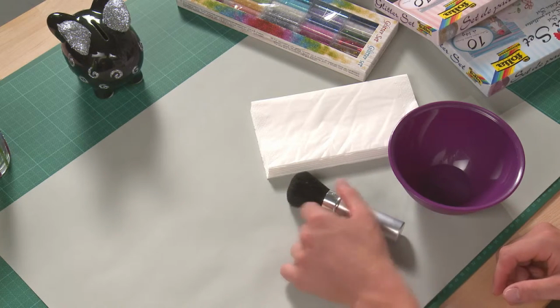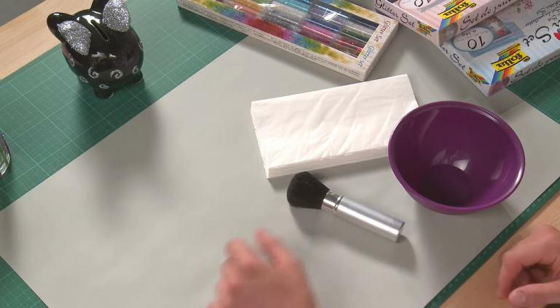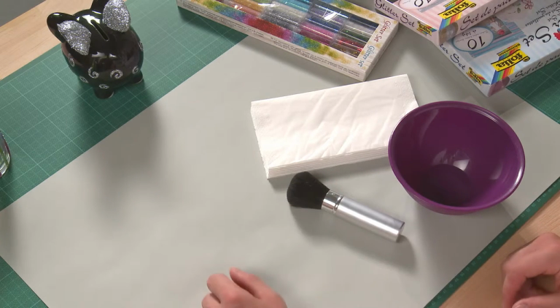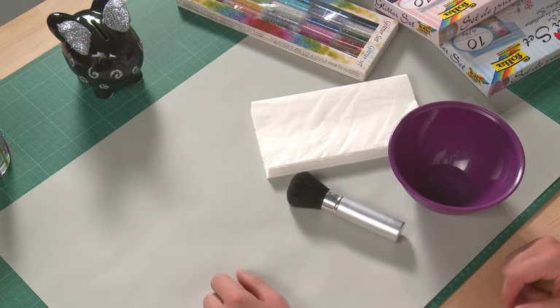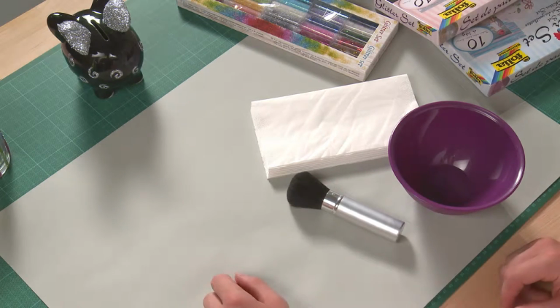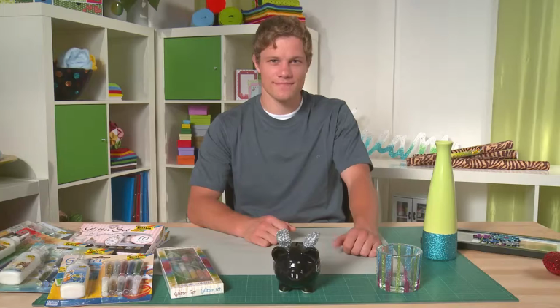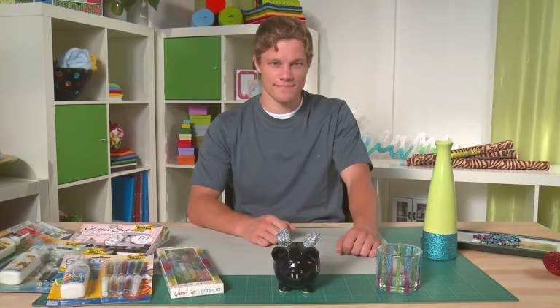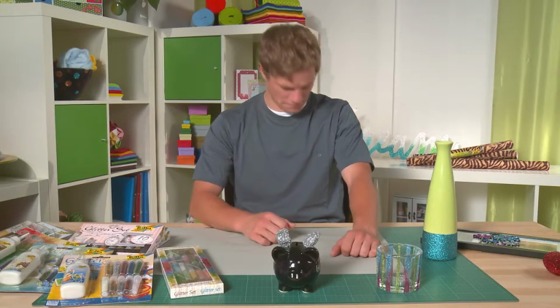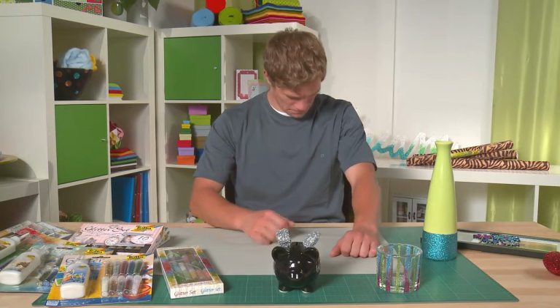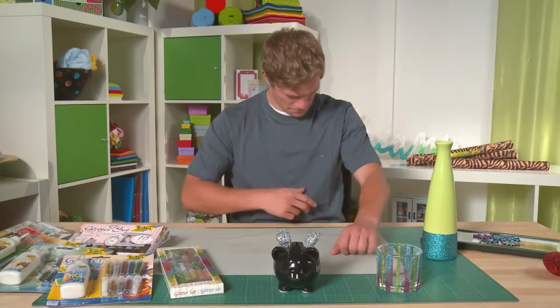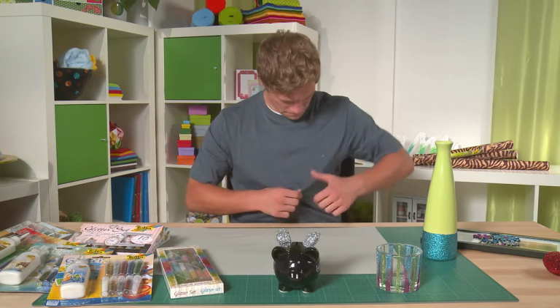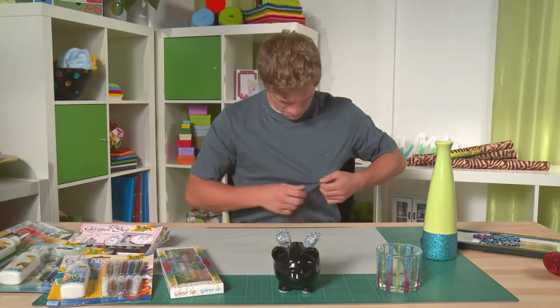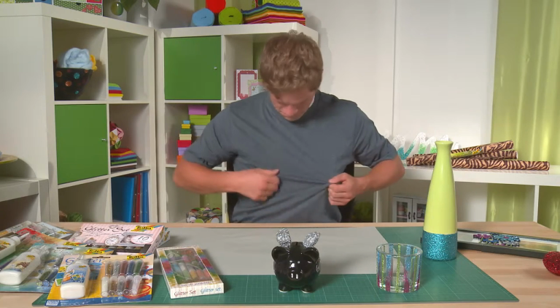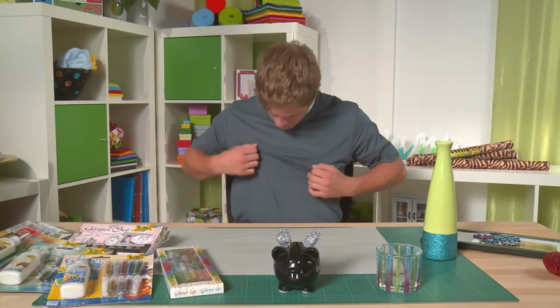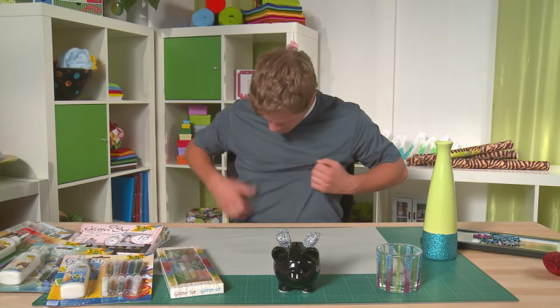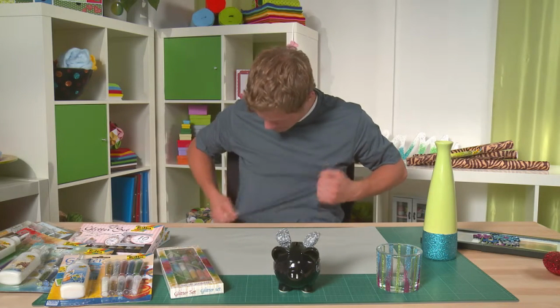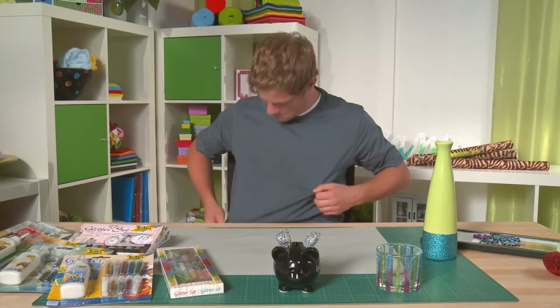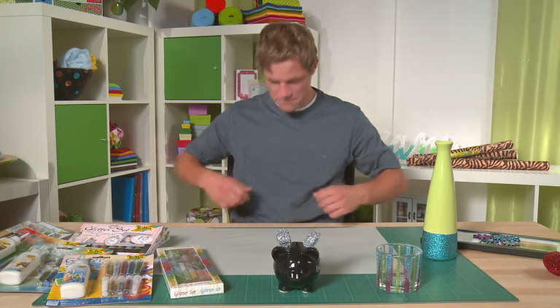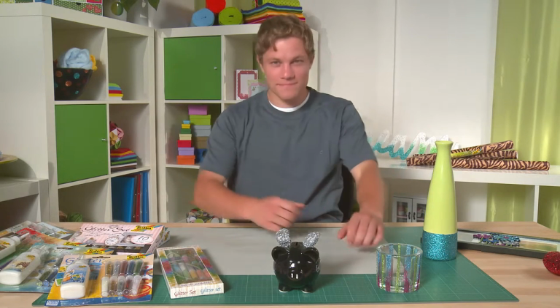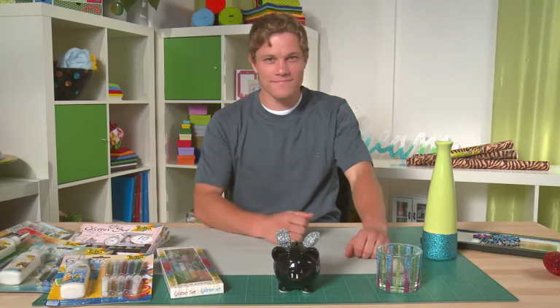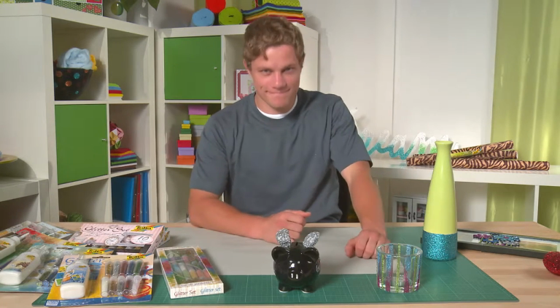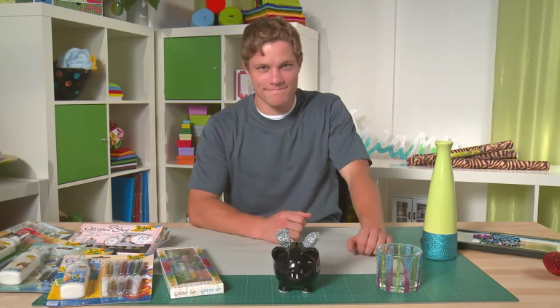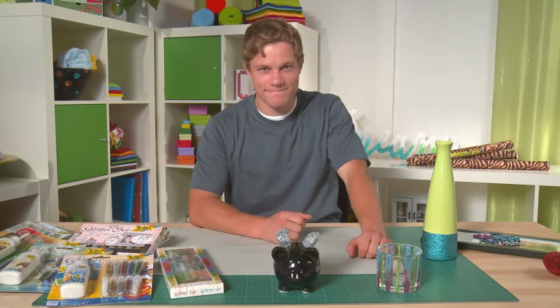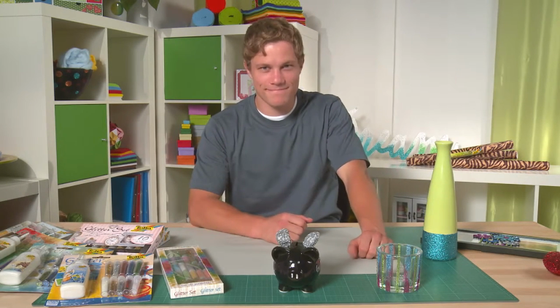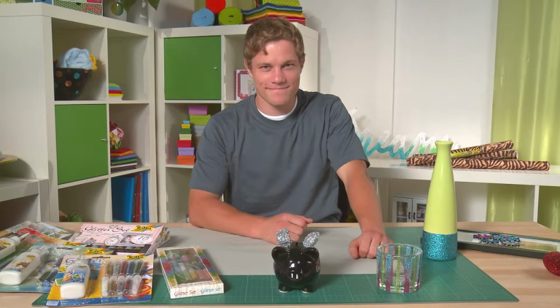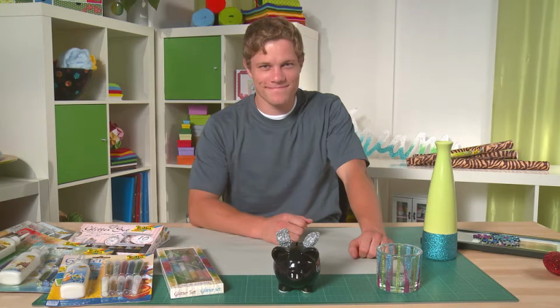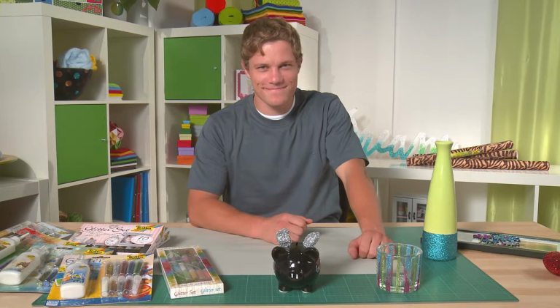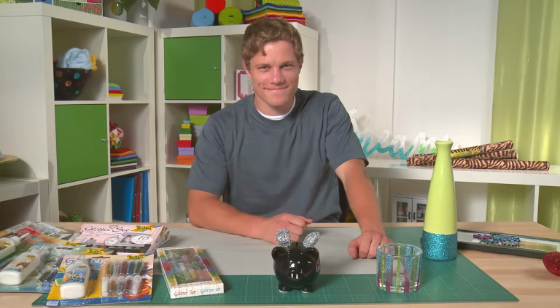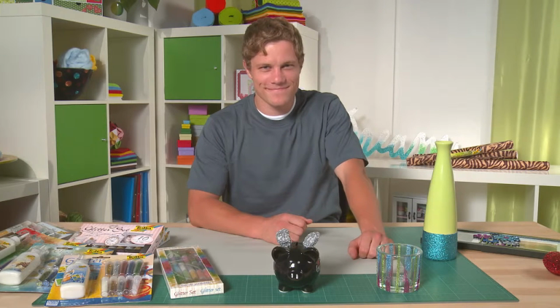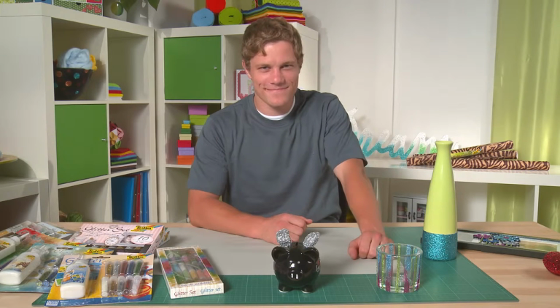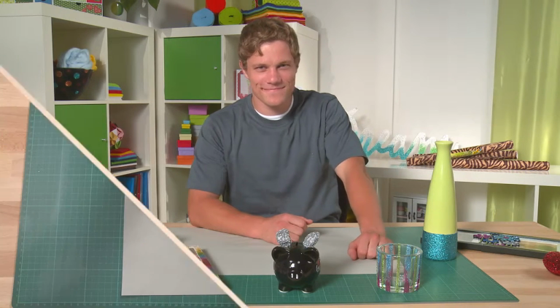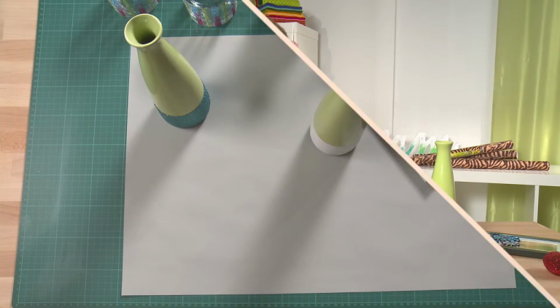Since the glue can no longer be washed out after it has dried, you should not wear your best clothes, and you should wash out specks of glue or wipe them off with a damp cloth immediately.